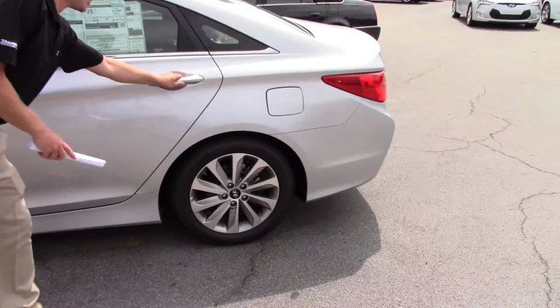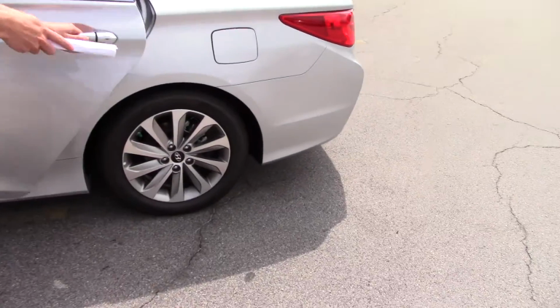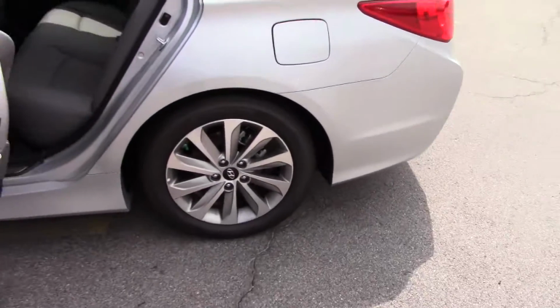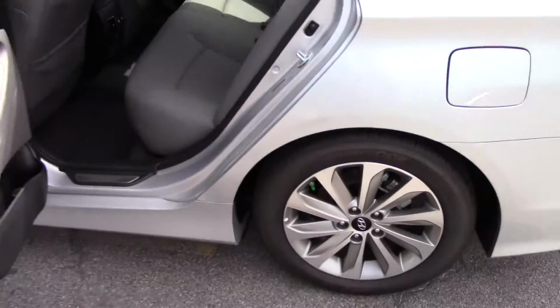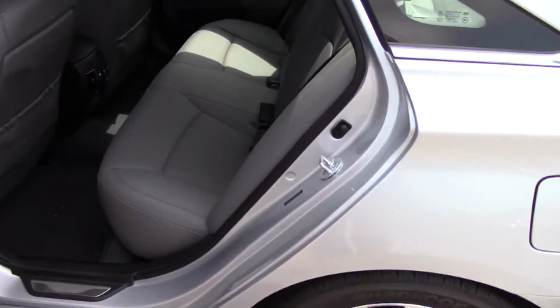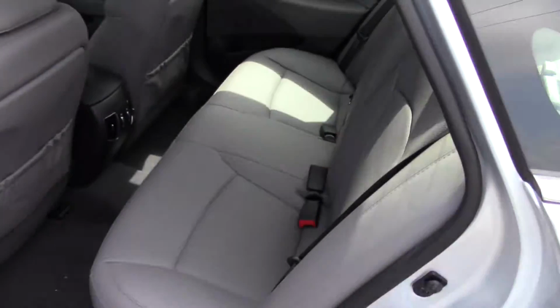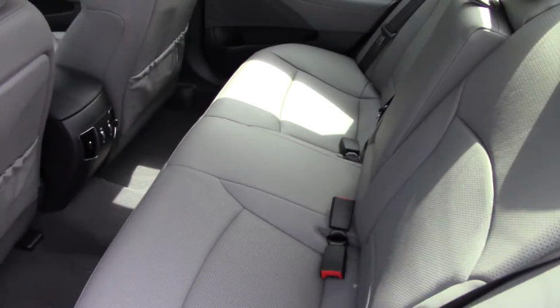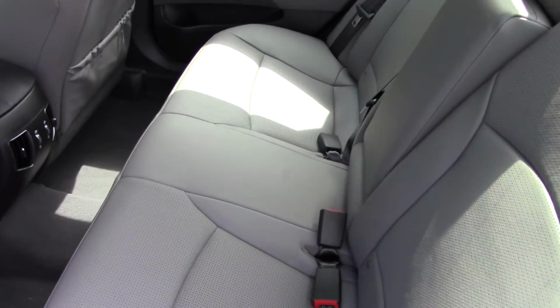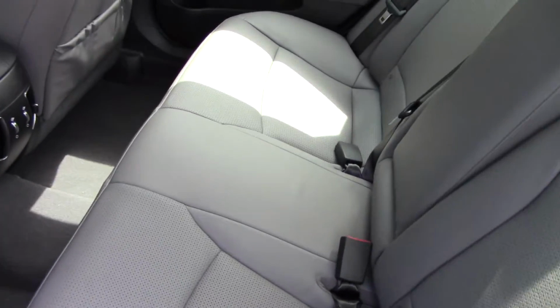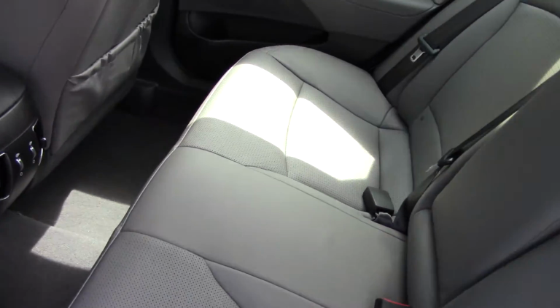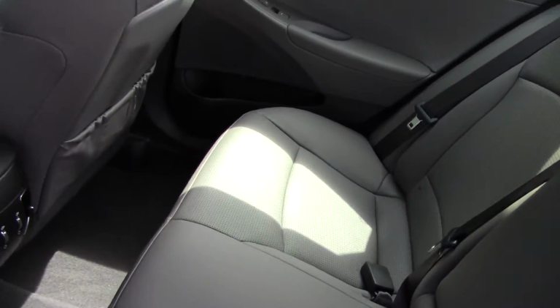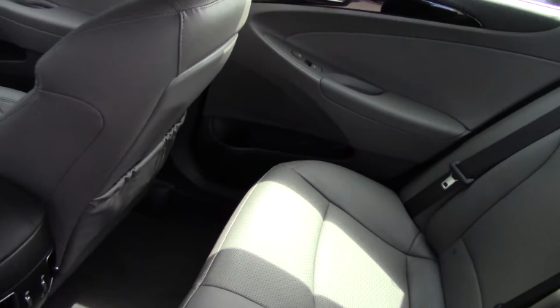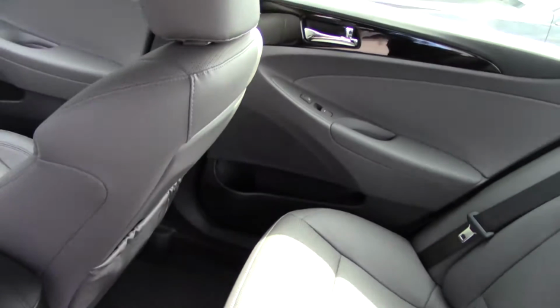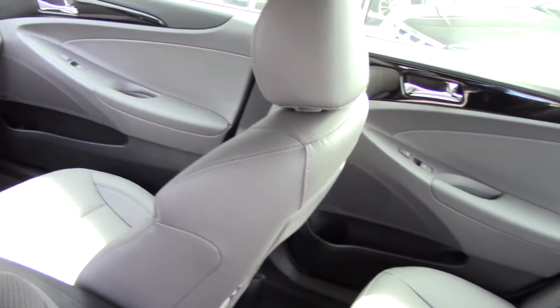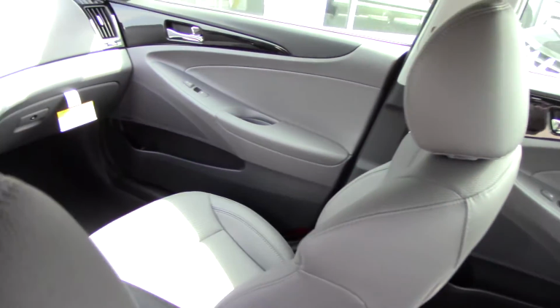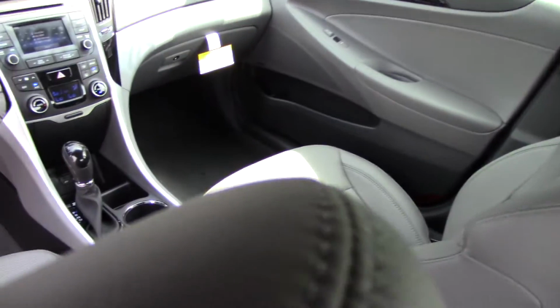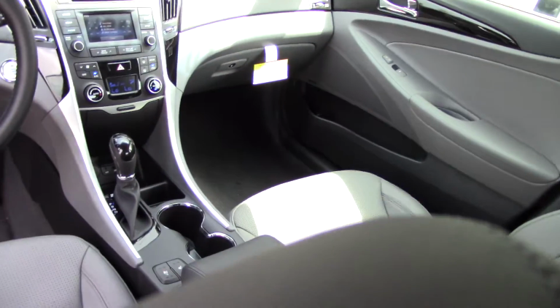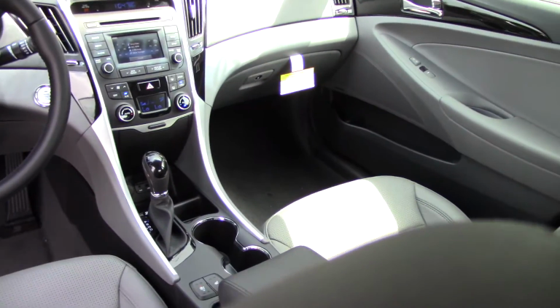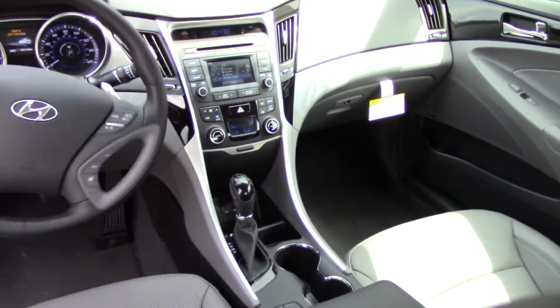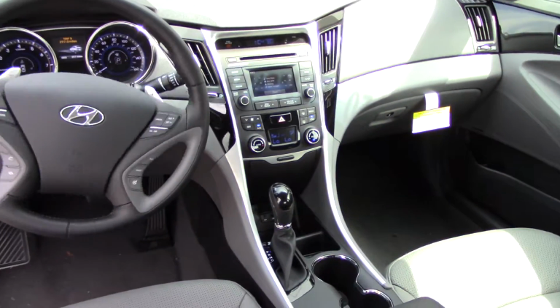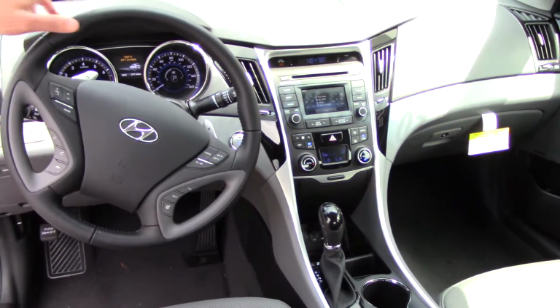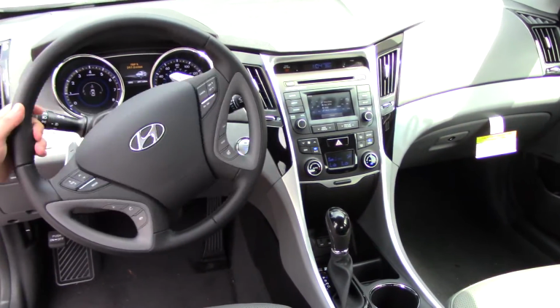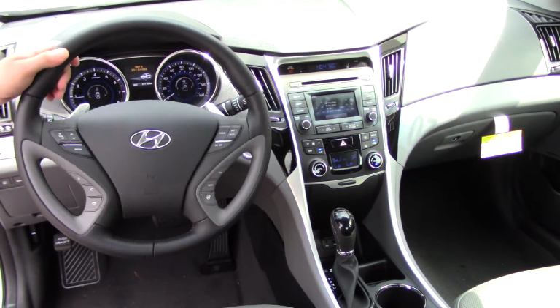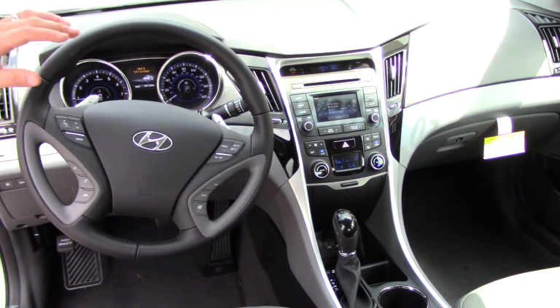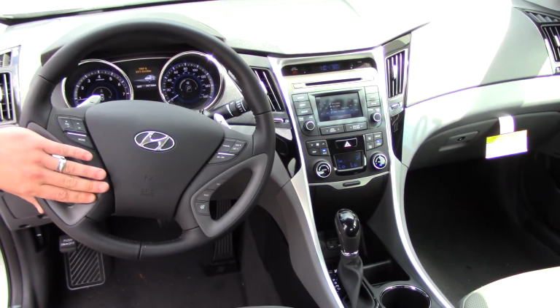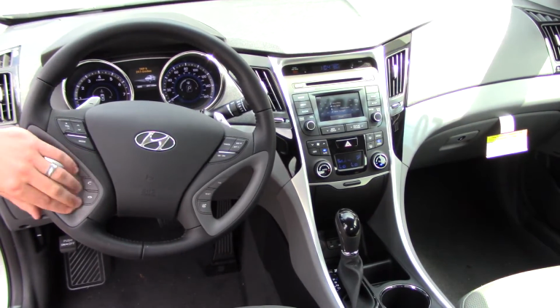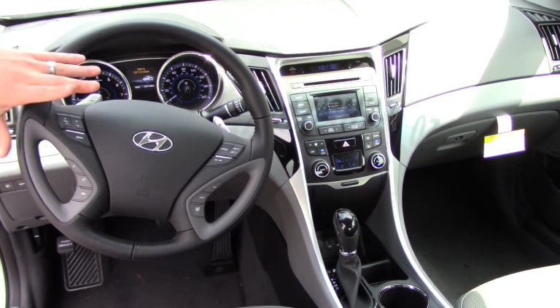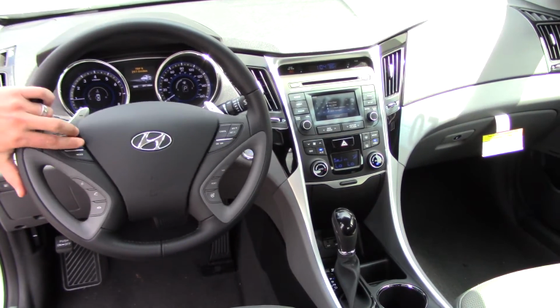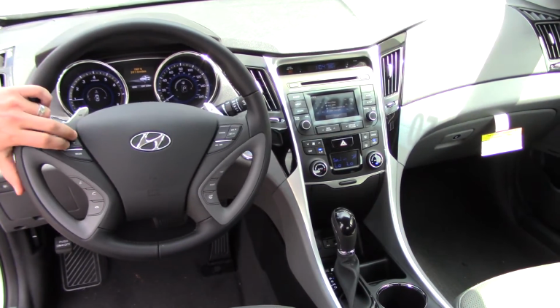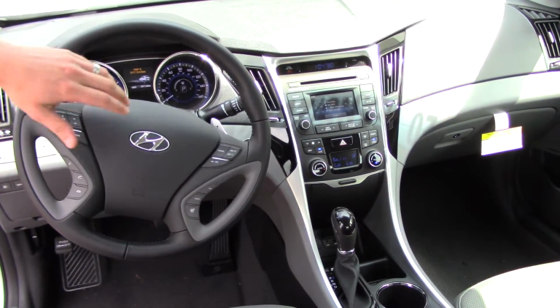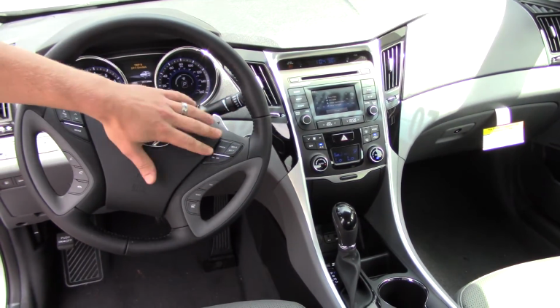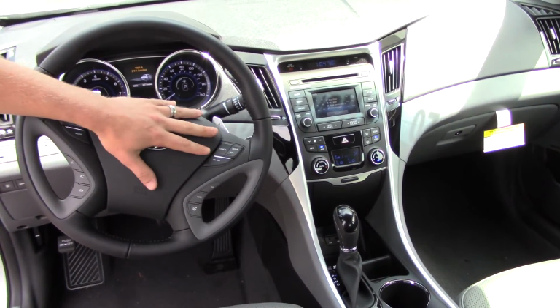You have the alloy wheels to give it that sportier look on every Sonata. Spacious back seat, enough room for three passengers. On the steering wheel, all of the controls to make your life easier, including Bluetooth, your volume controls, and your cruise controls.